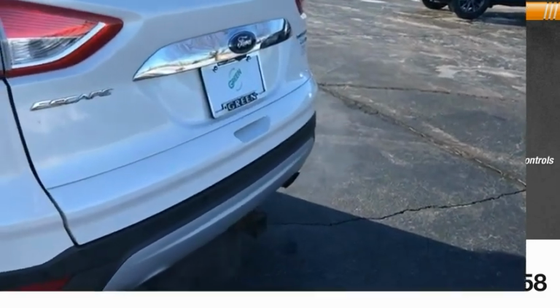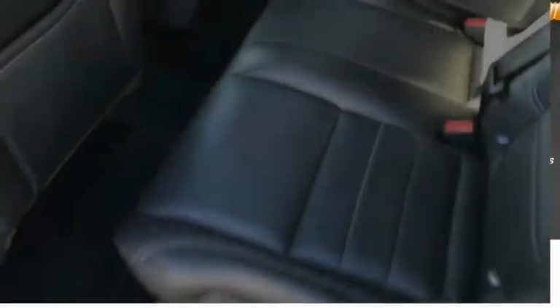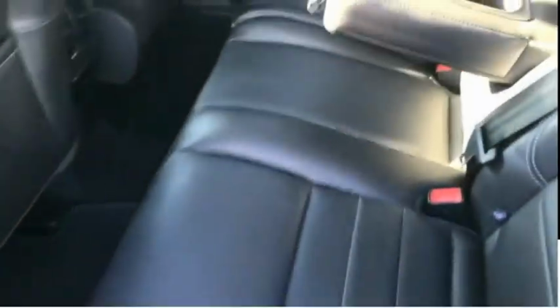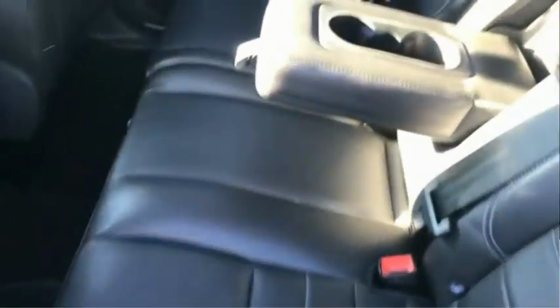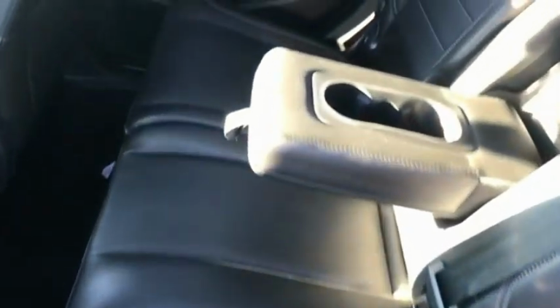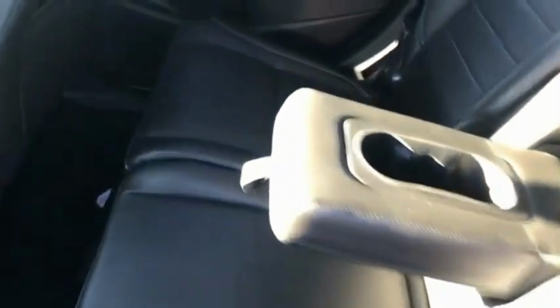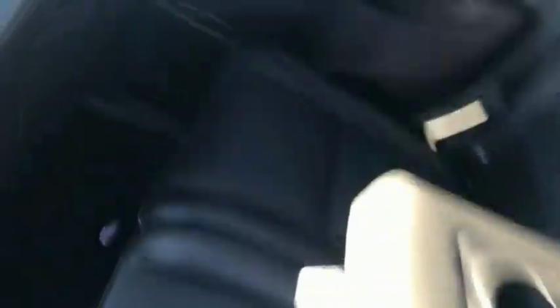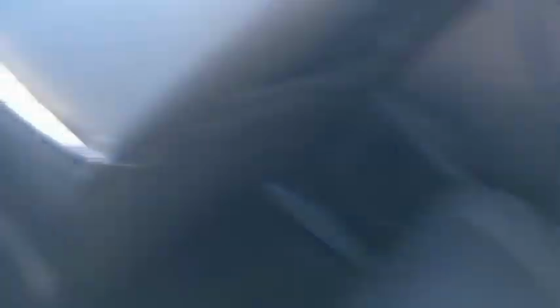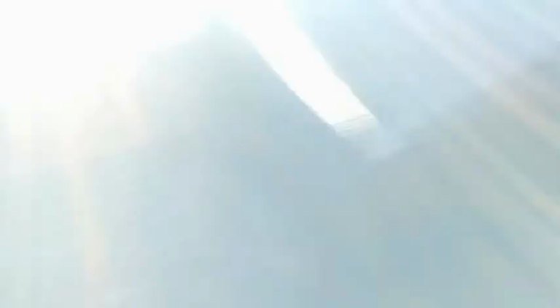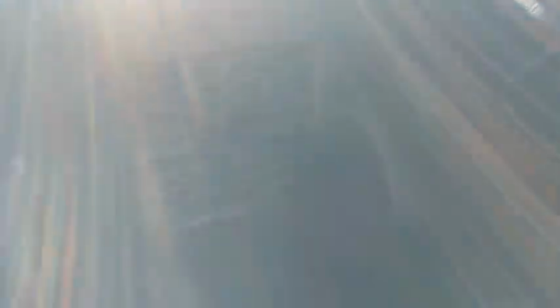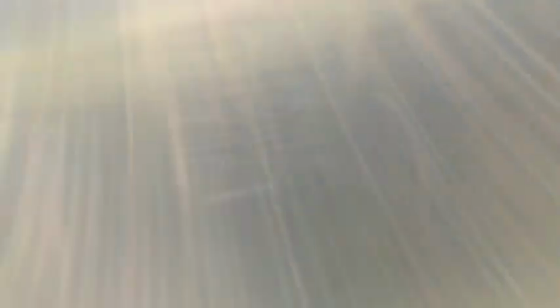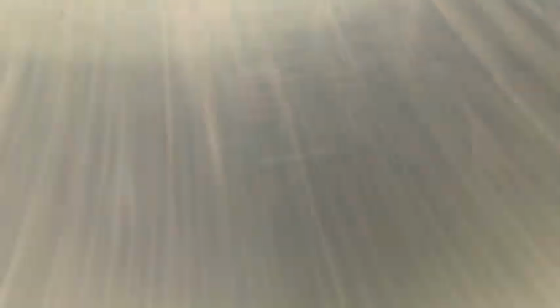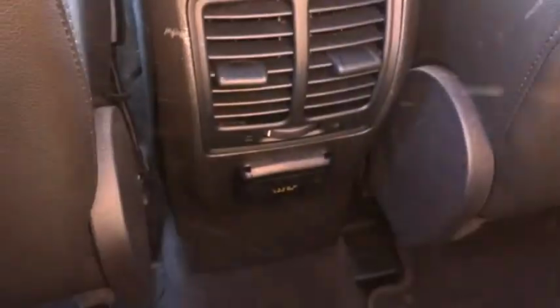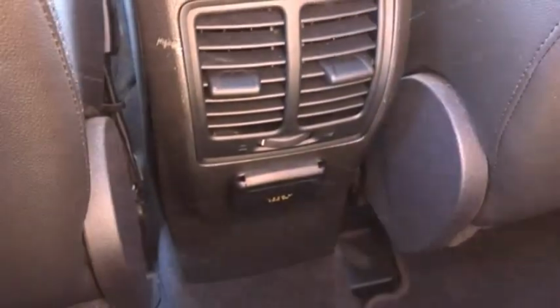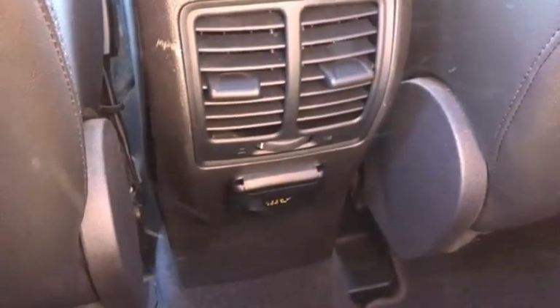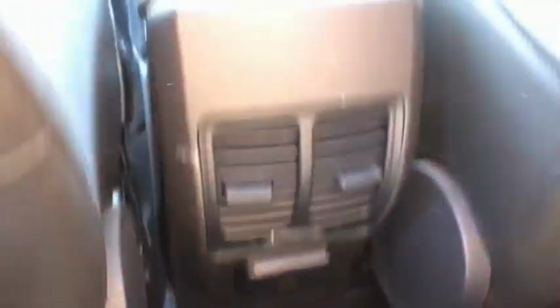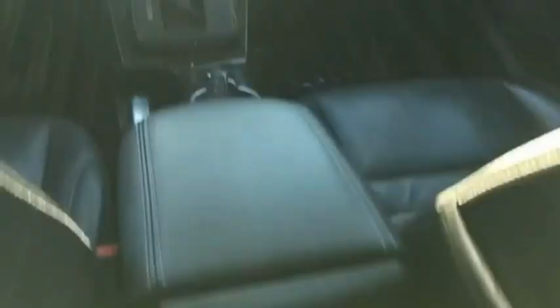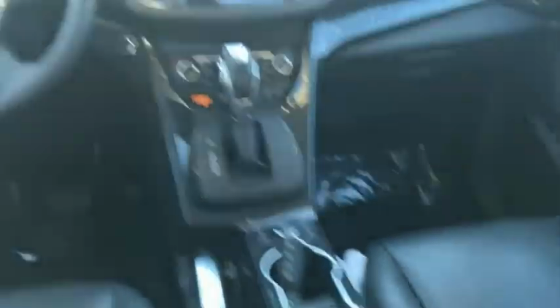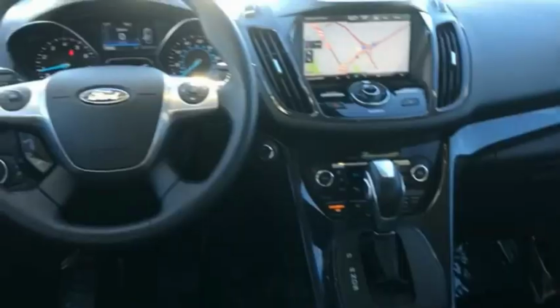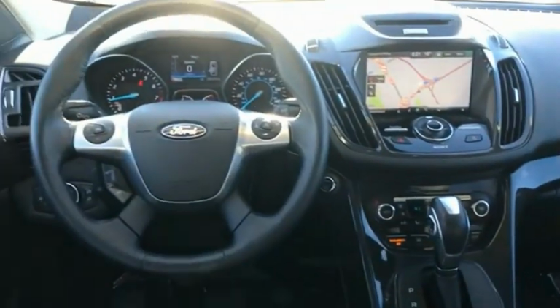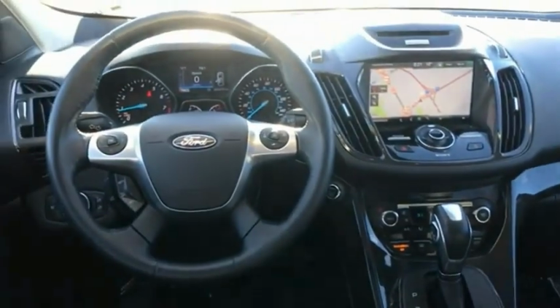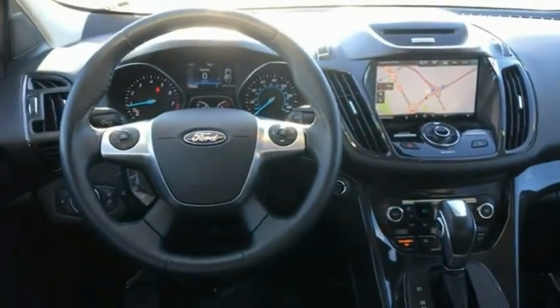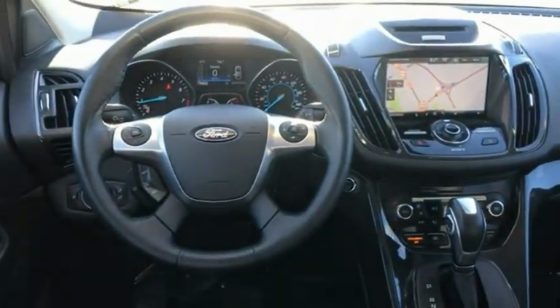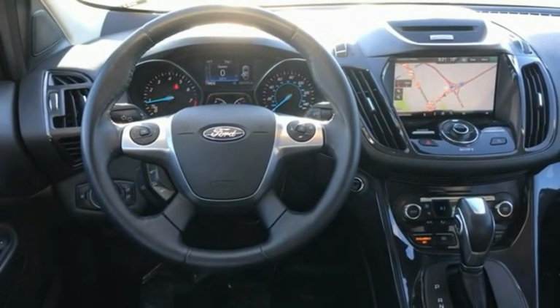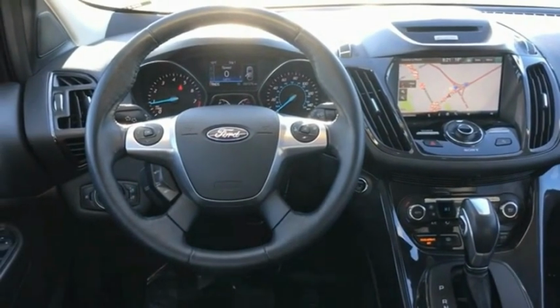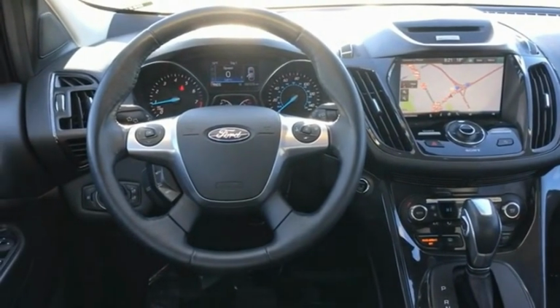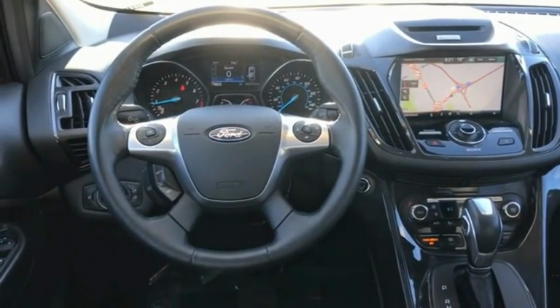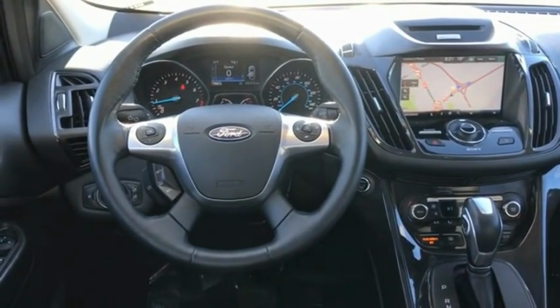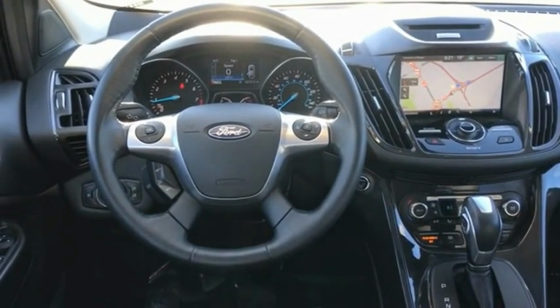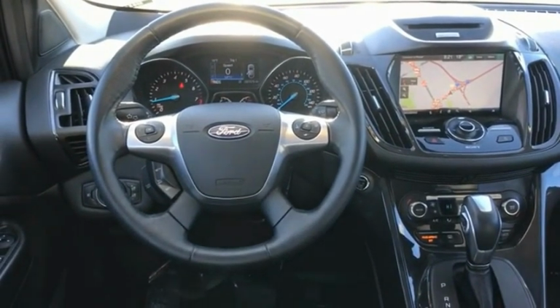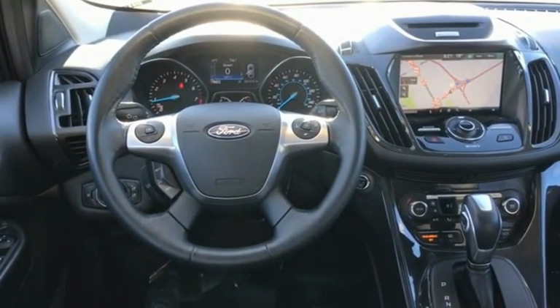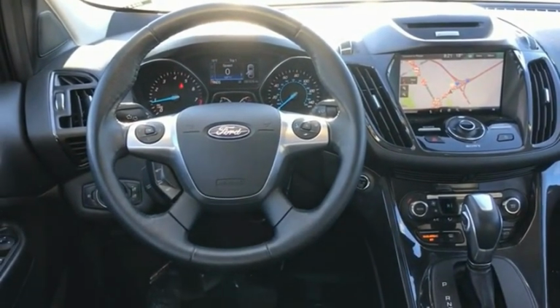Gas engines flex — tow, sip, and go with Ford Escape. If you like it online, you'll love it in your driveway. Take it for a spin today.